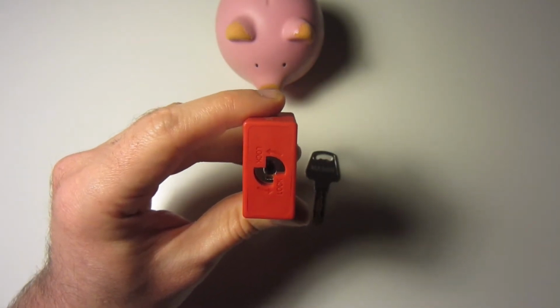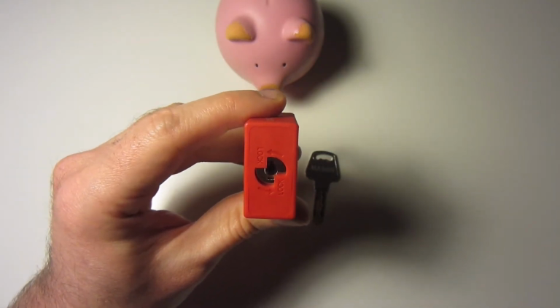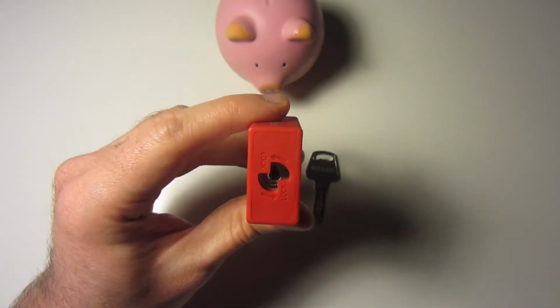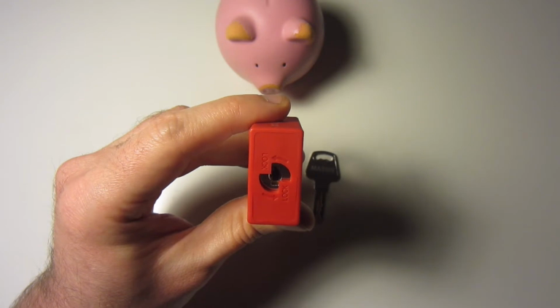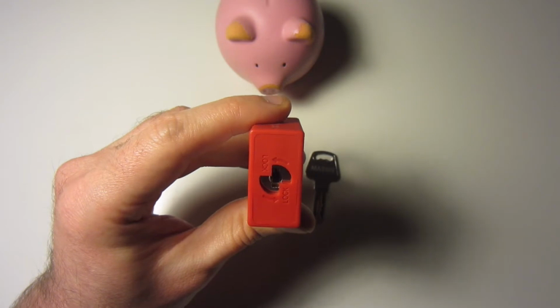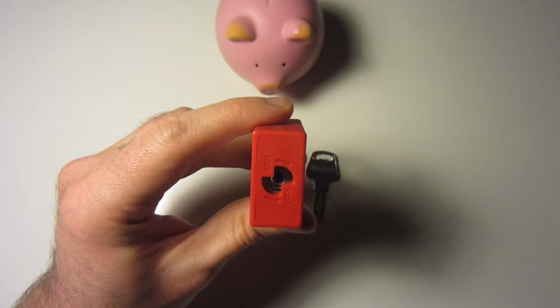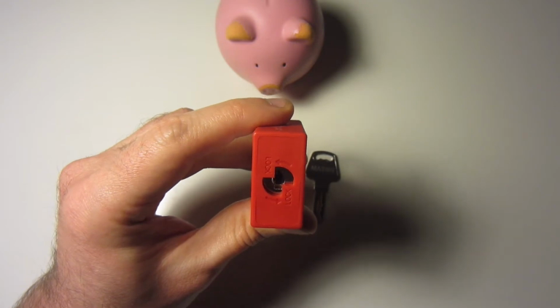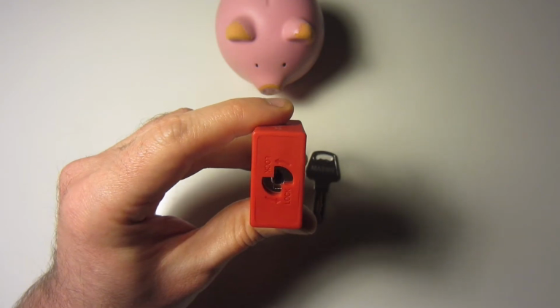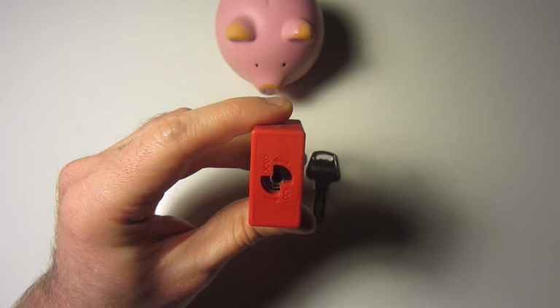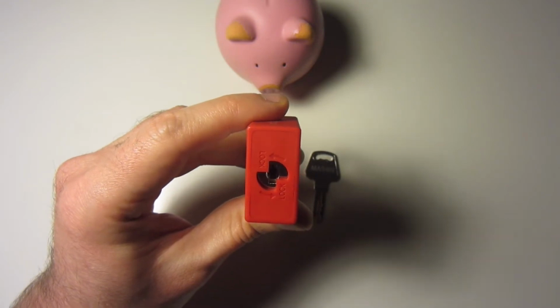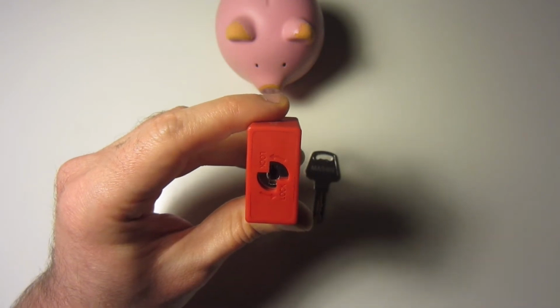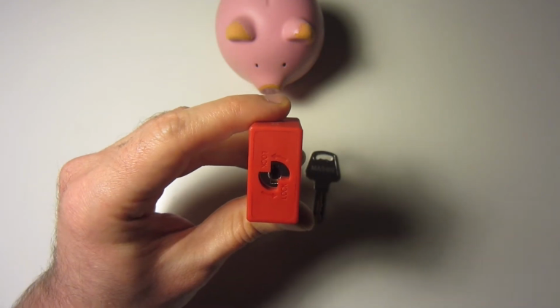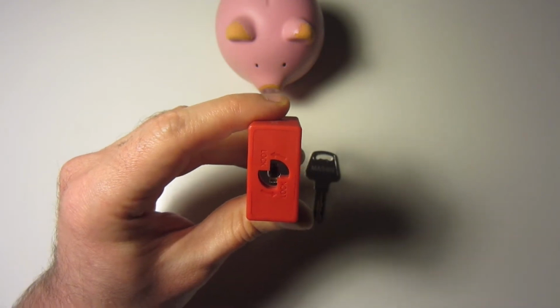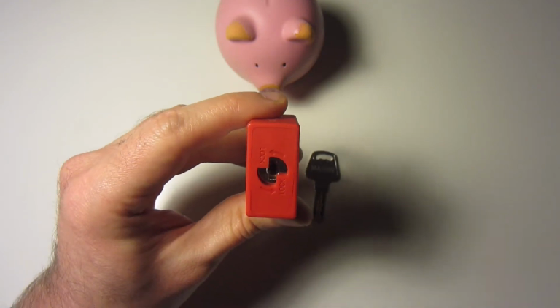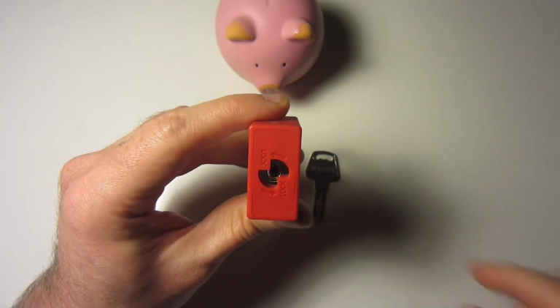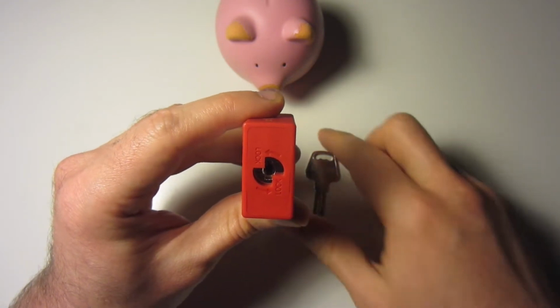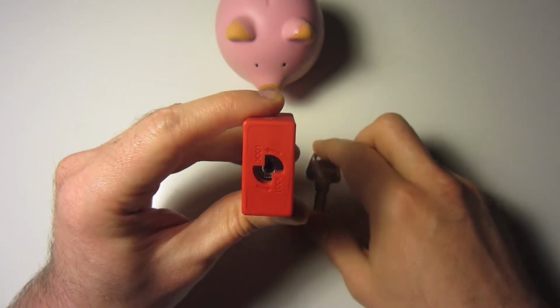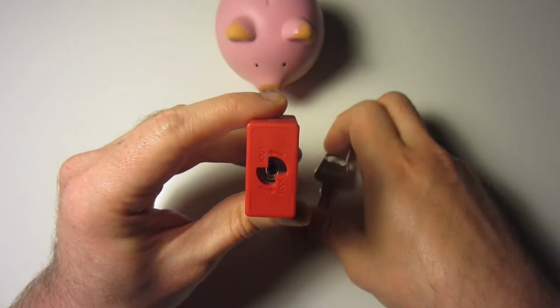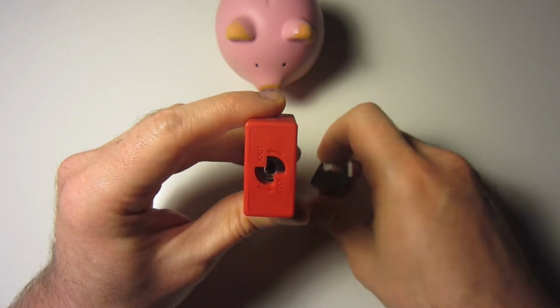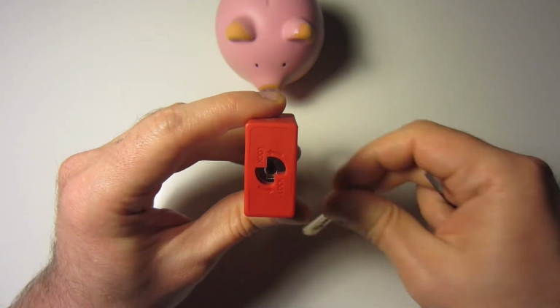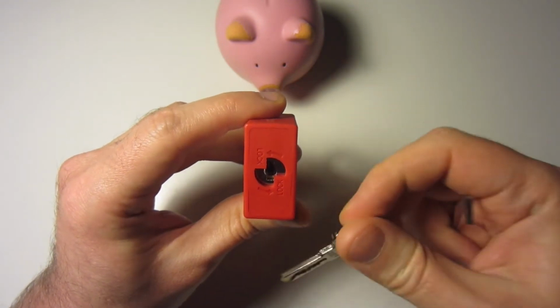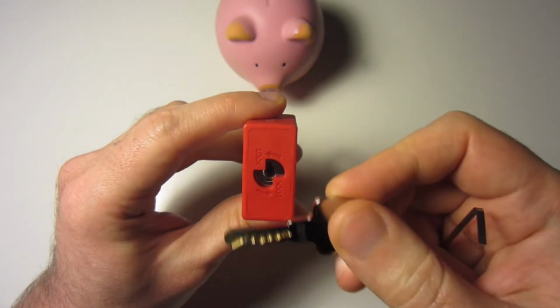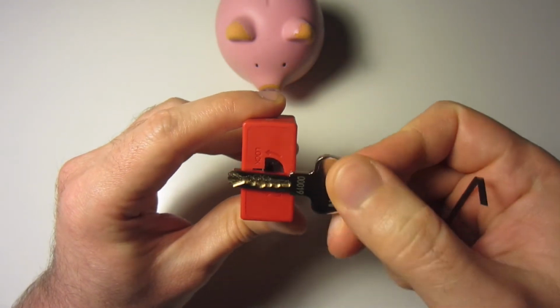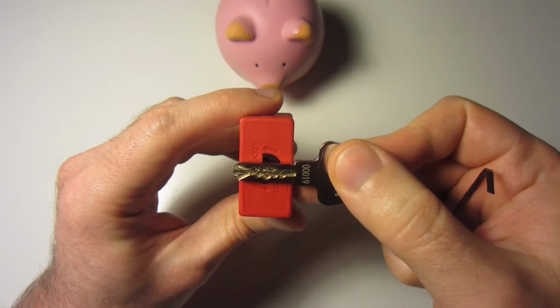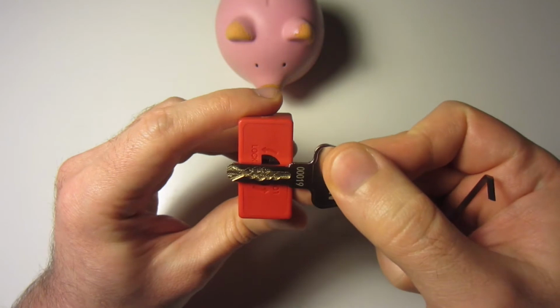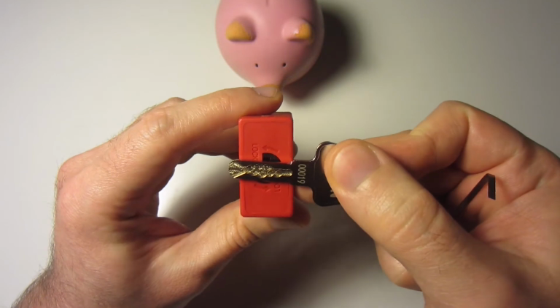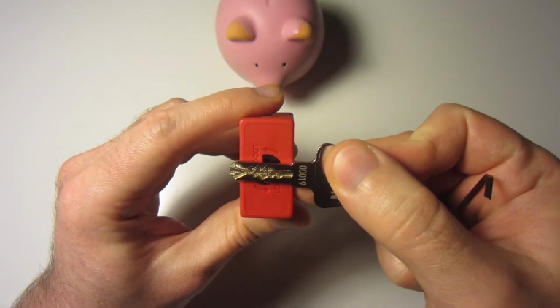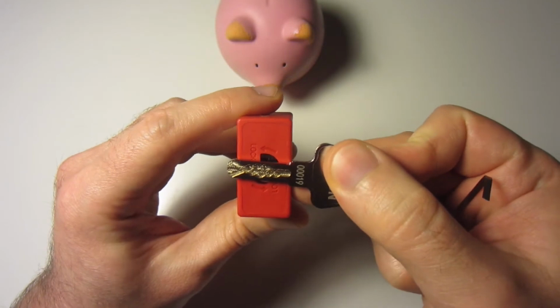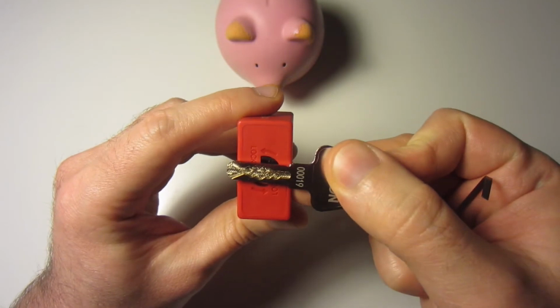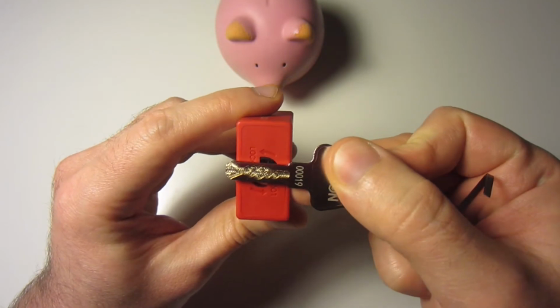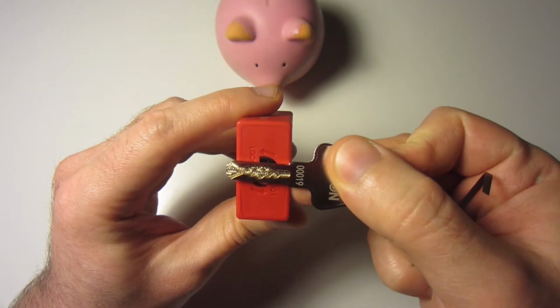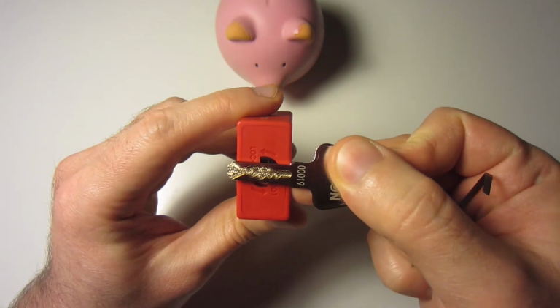I was trying to single pin pick this lock and not getting very far, and it turns out bullying works great, so that's what I'm going to be doing.